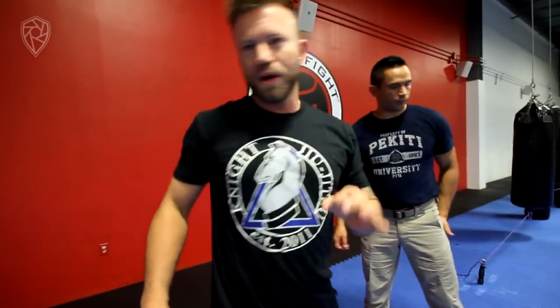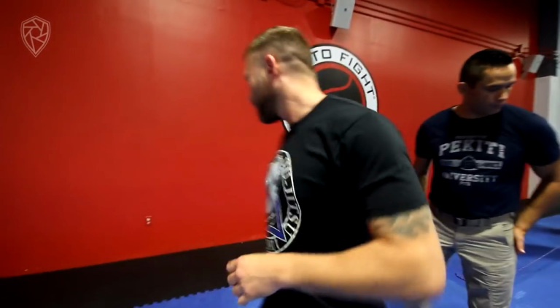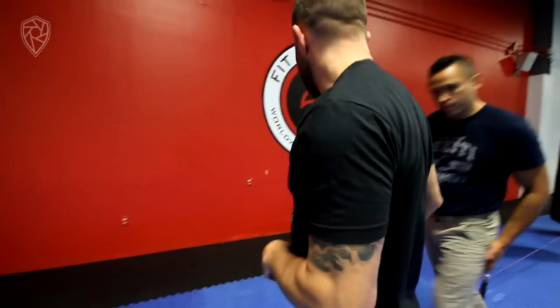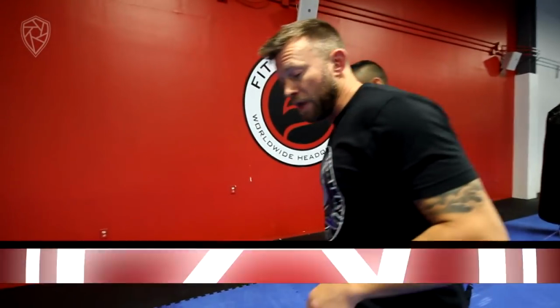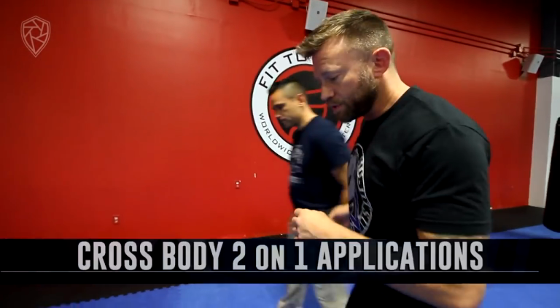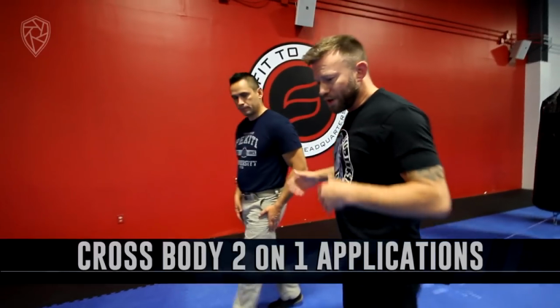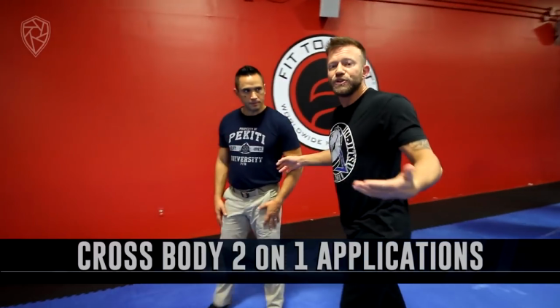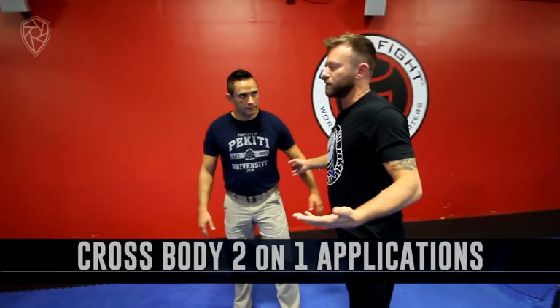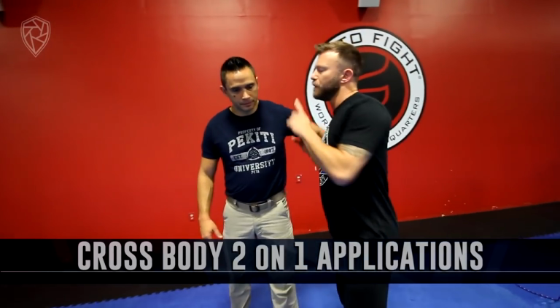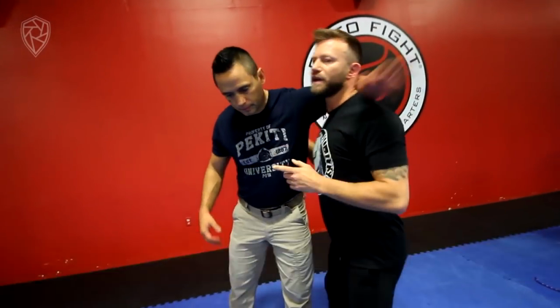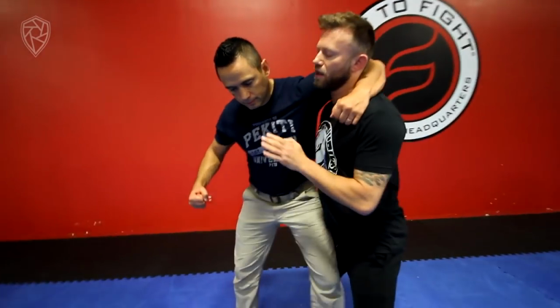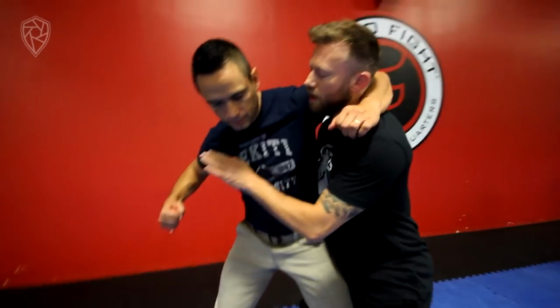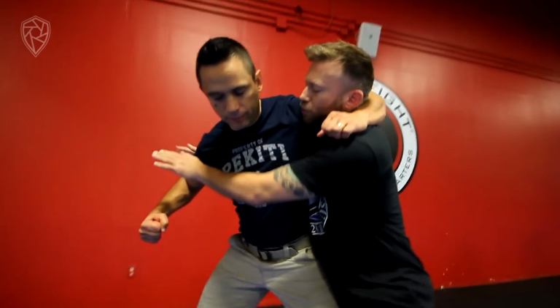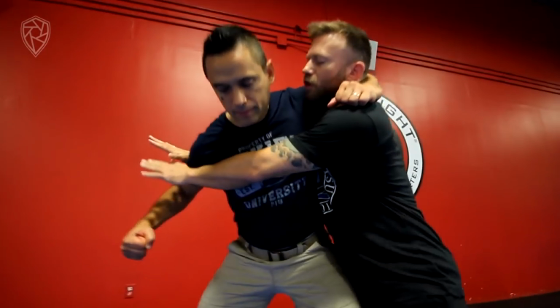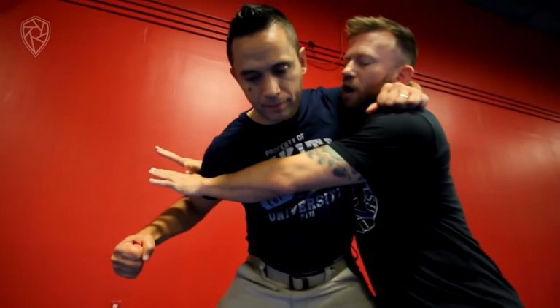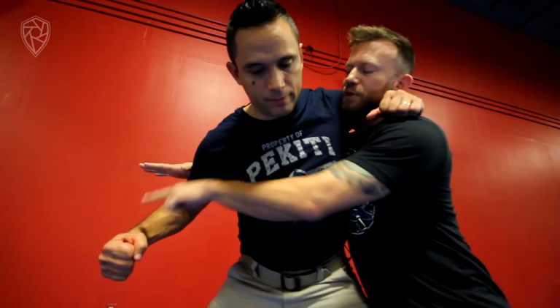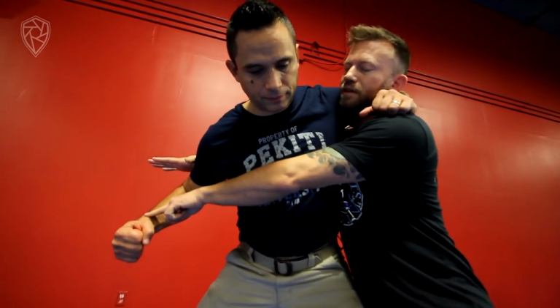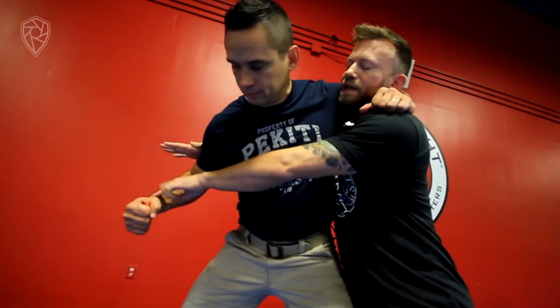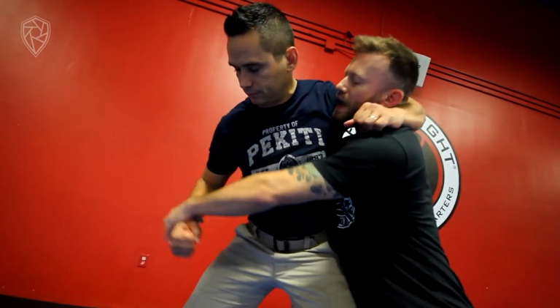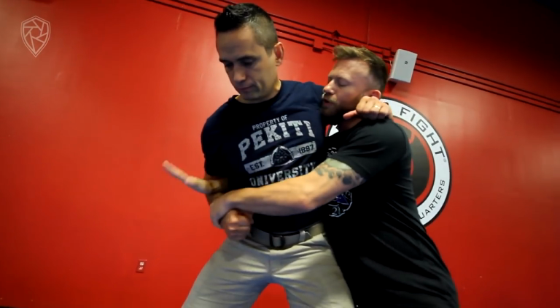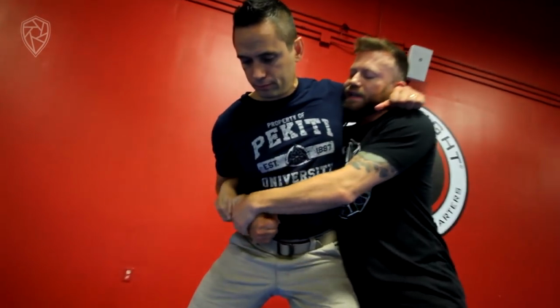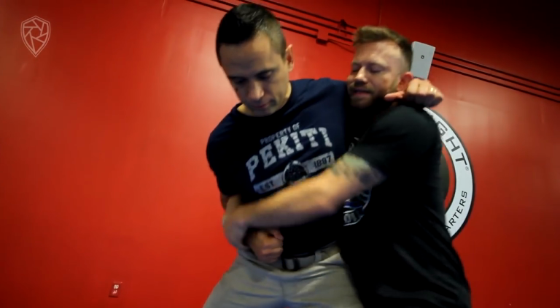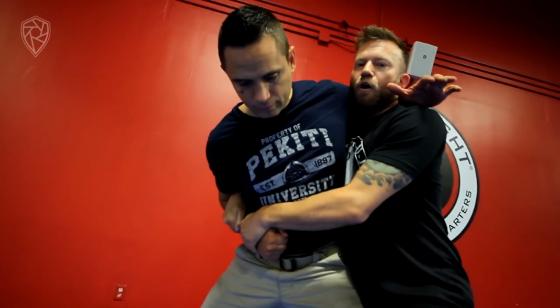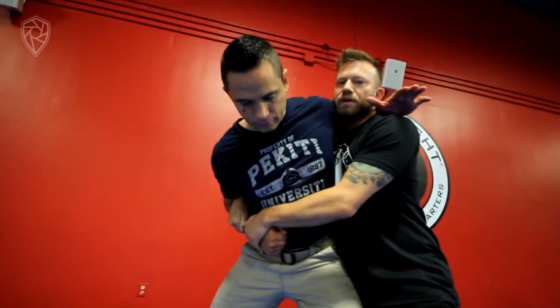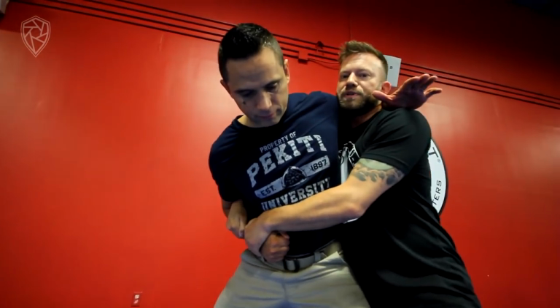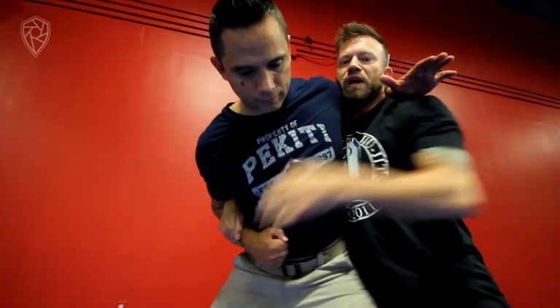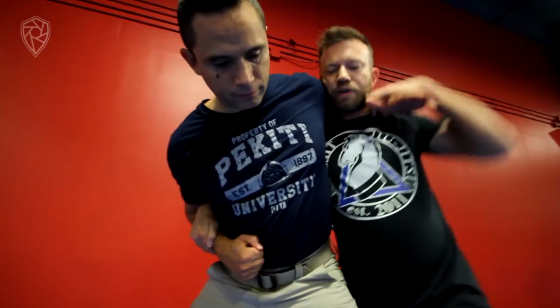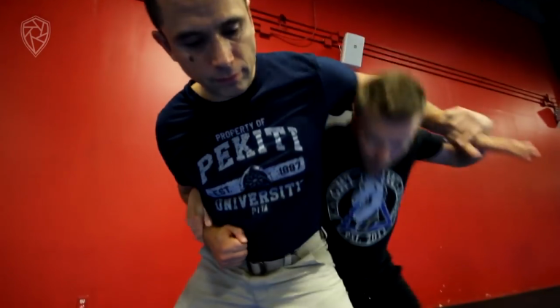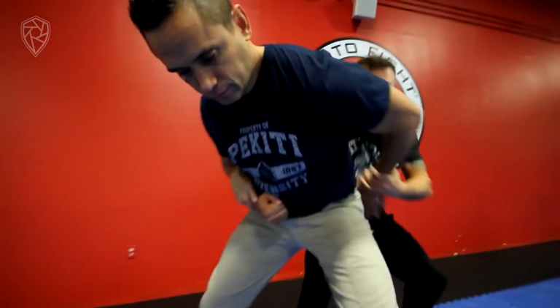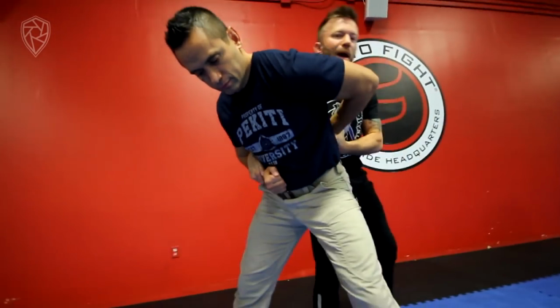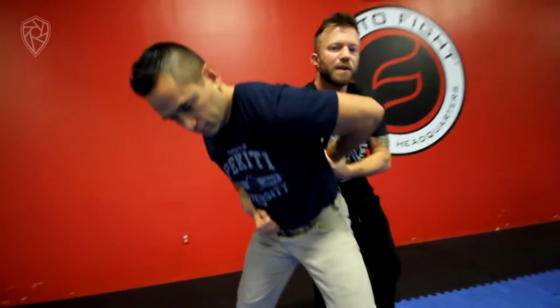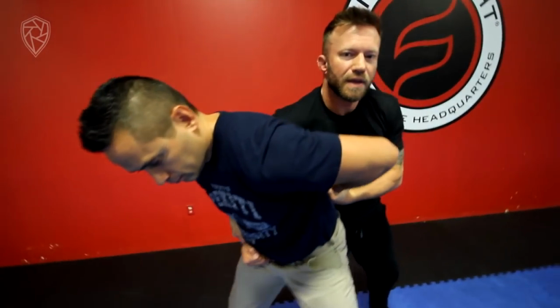So what happened originally was we were working on punching headlock defense. If he grabs me in a headlock here, then I'm shooting the arms across because I'm addressing the threat here, and then I'm looking to get this kind of arm pinned in this position, and then looking to free myself and maybe get back behind him like this.